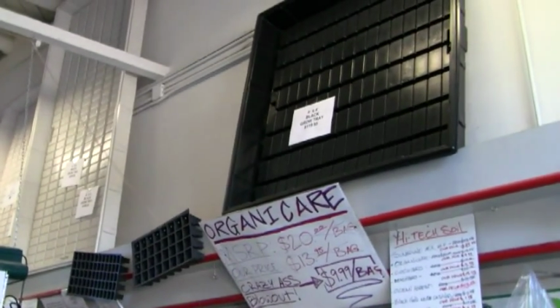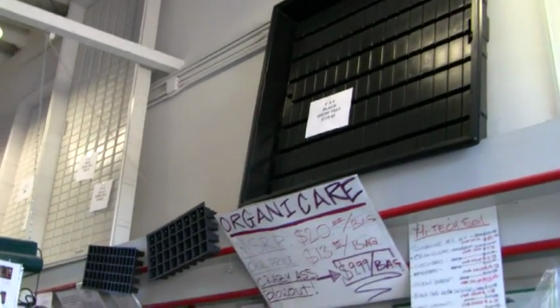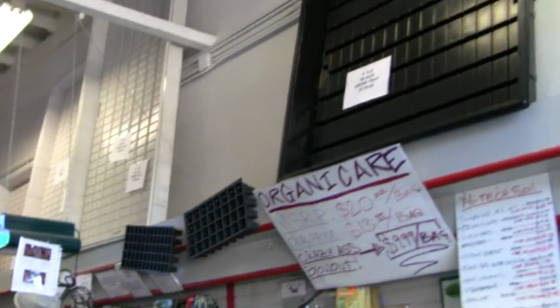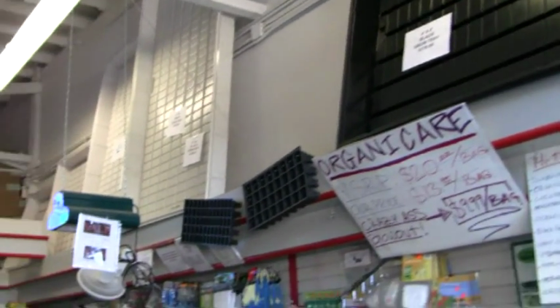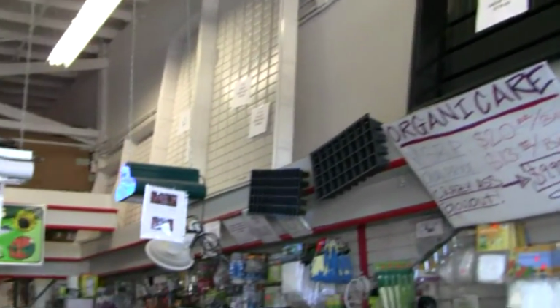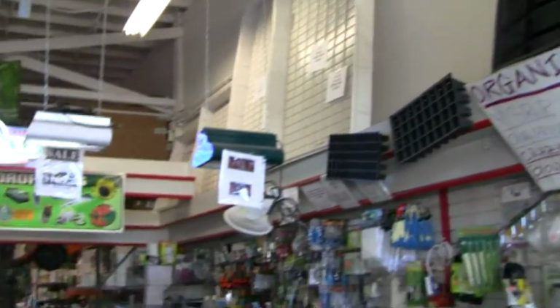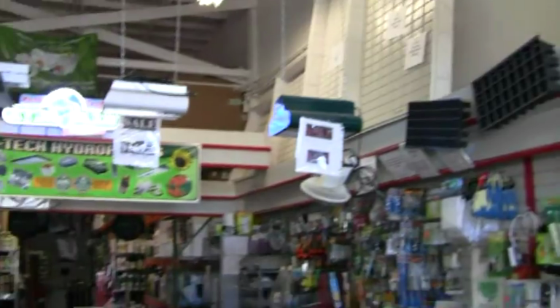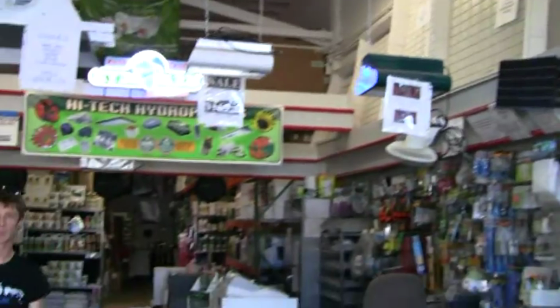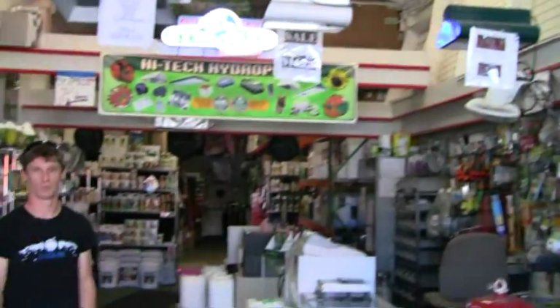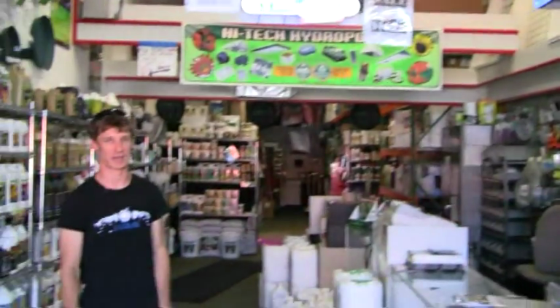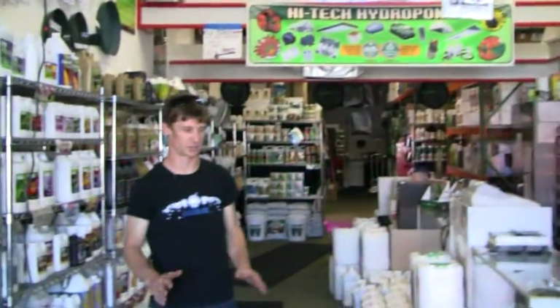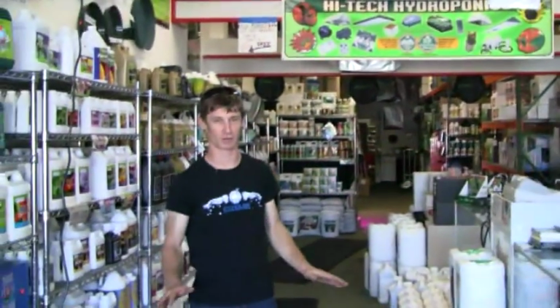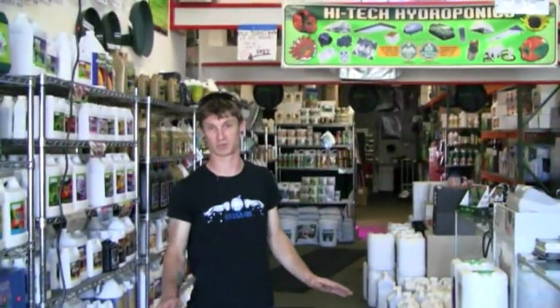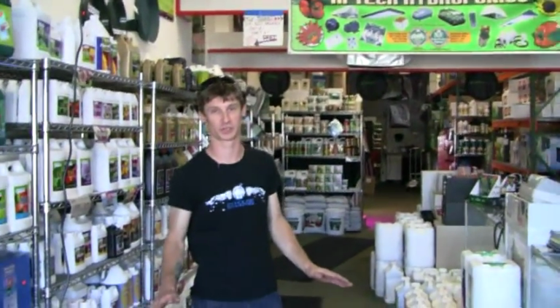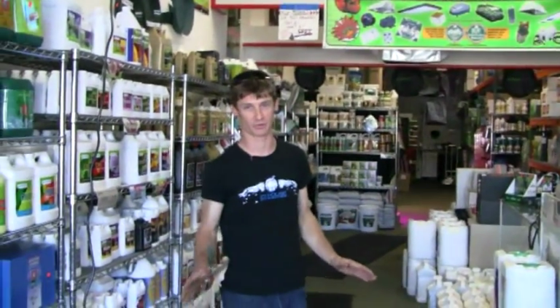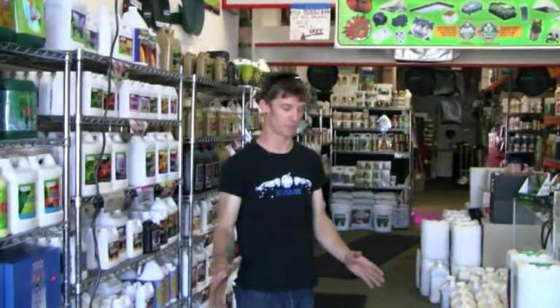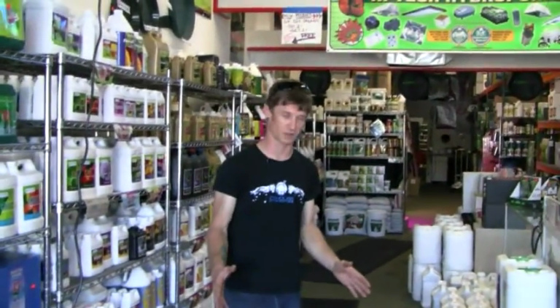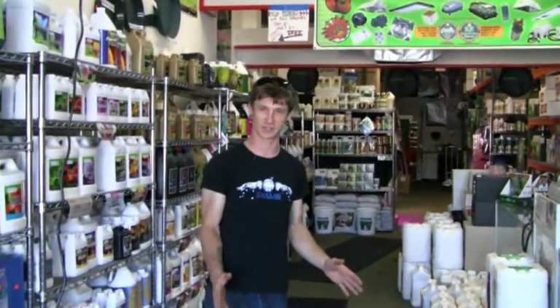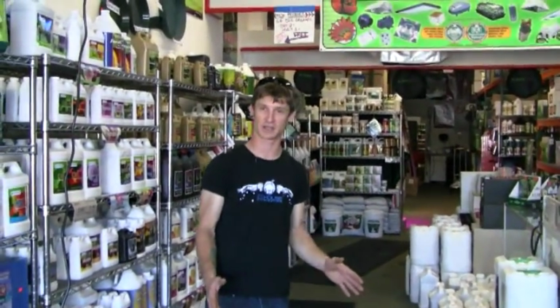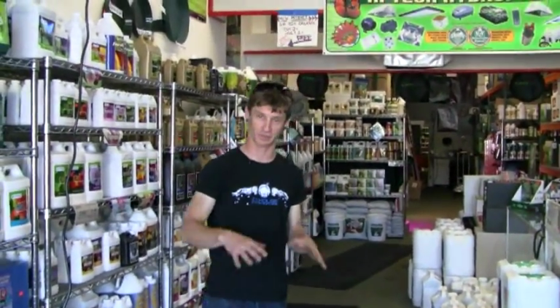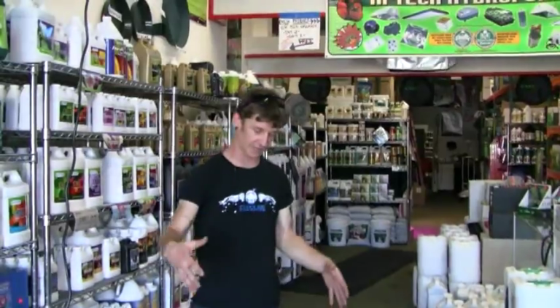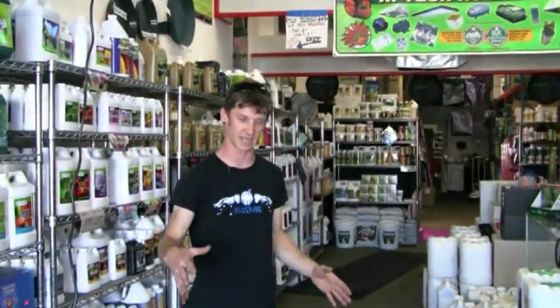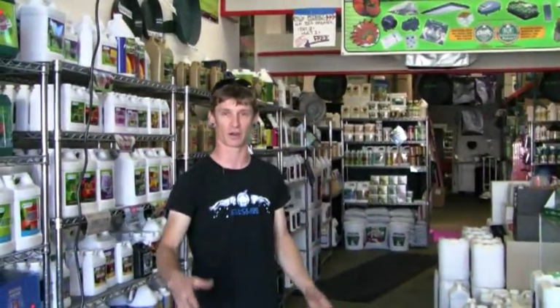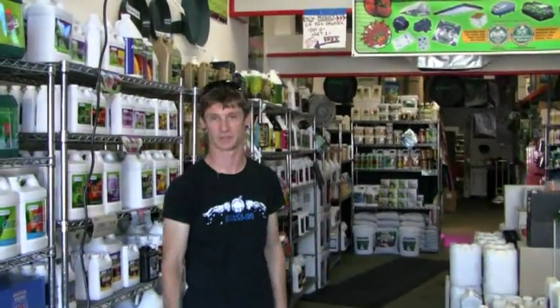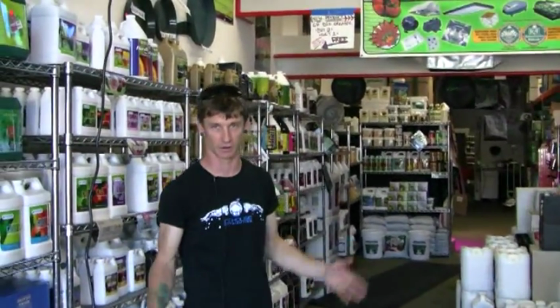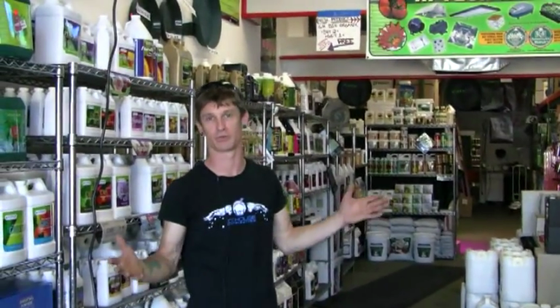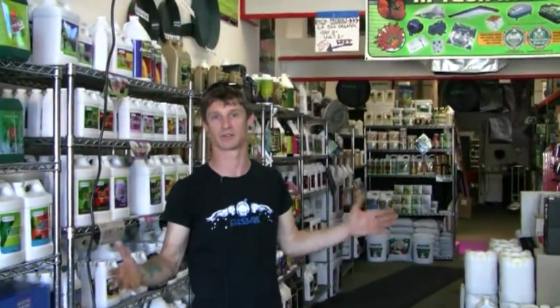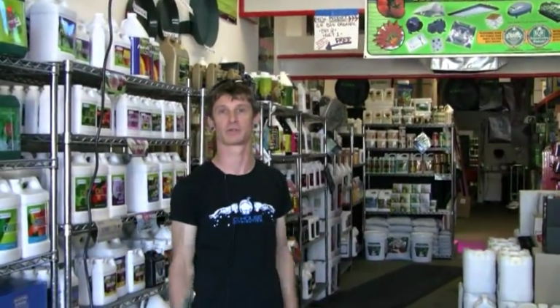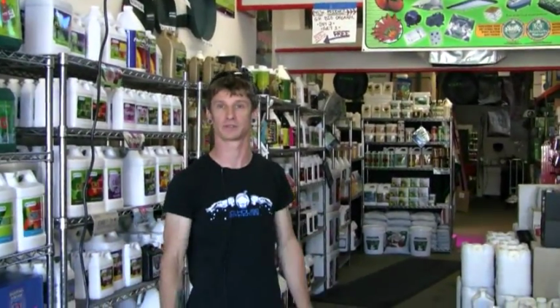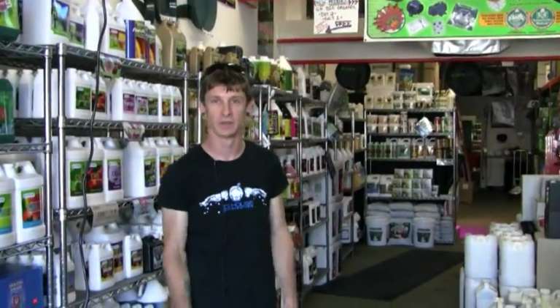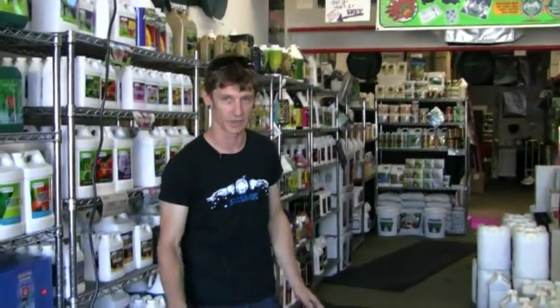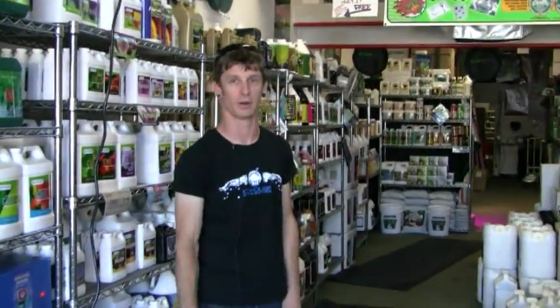We are a full service shop. We can outfit the smallest grower from the smallest closet size or even tent contained garden to the largest warehouse size growers. We can do it all.